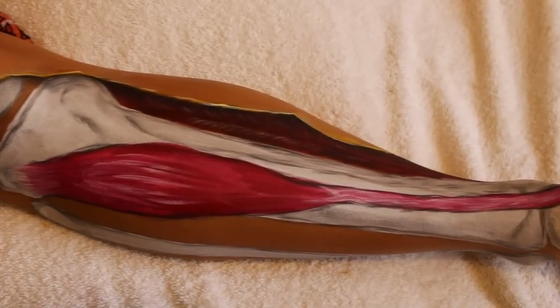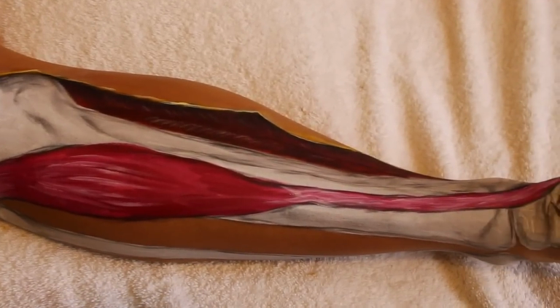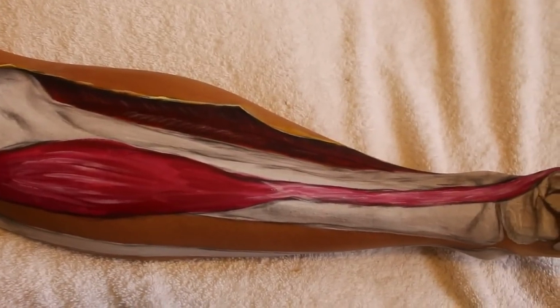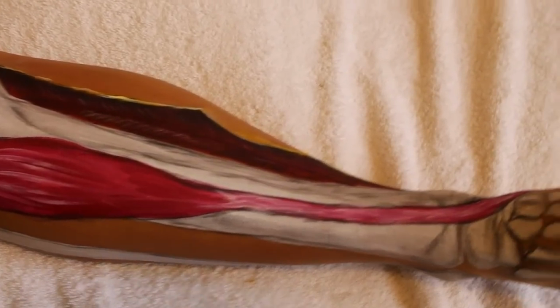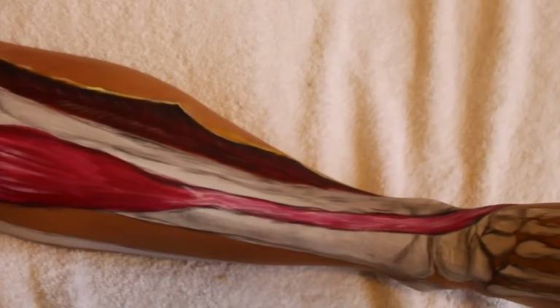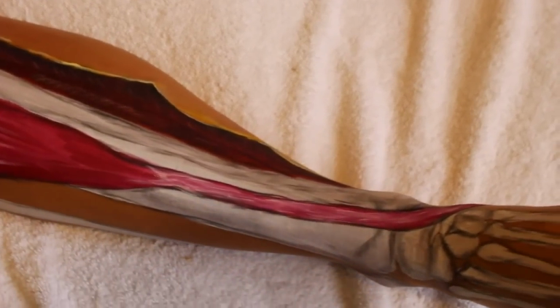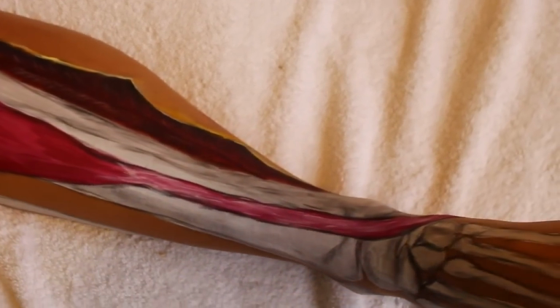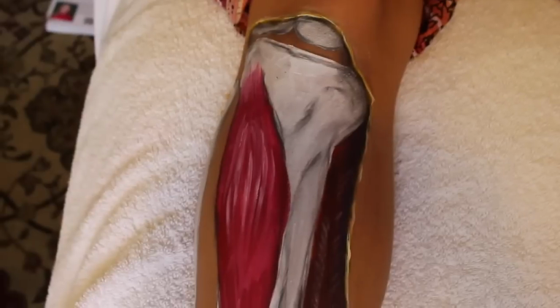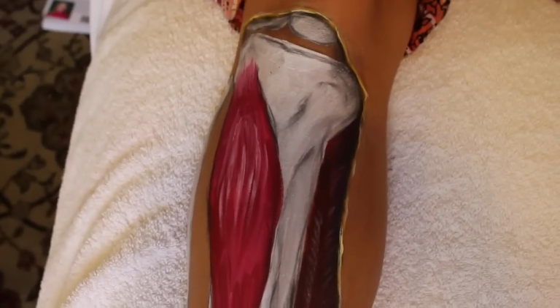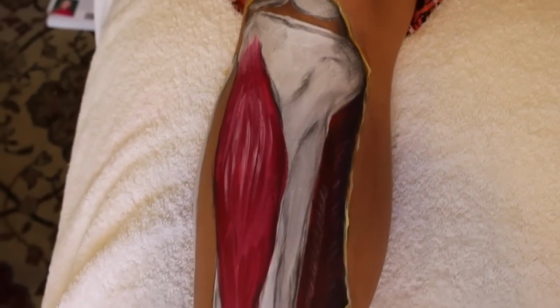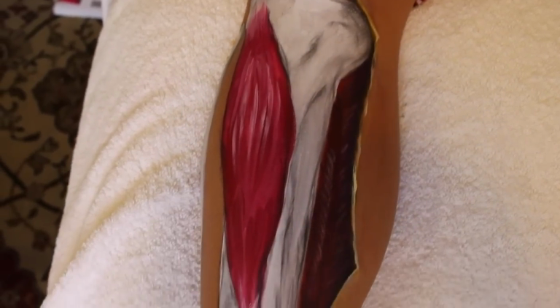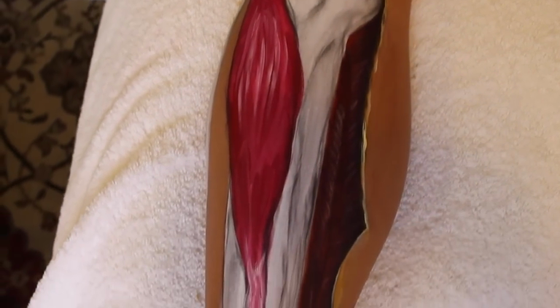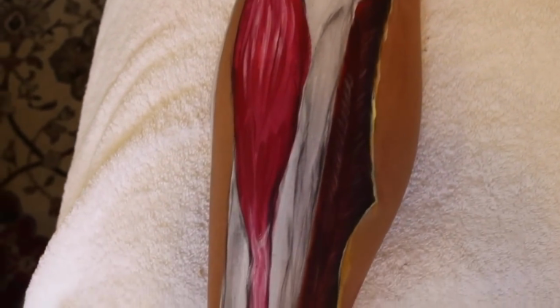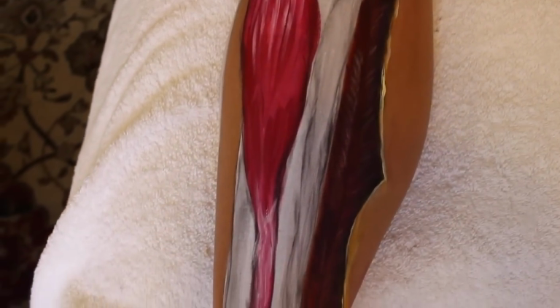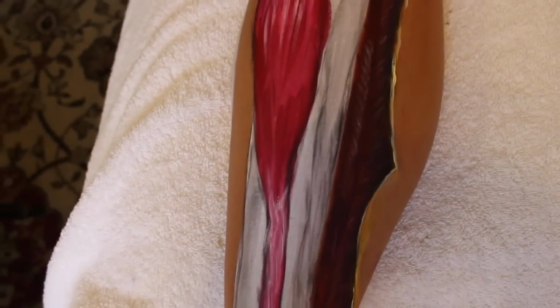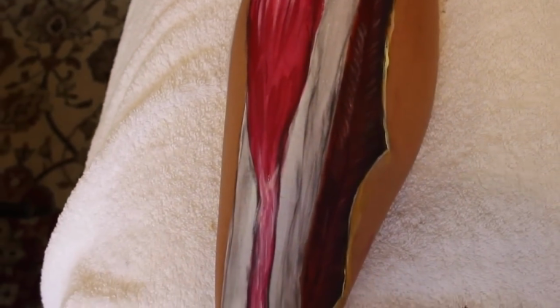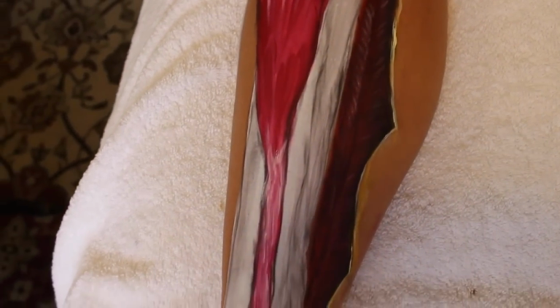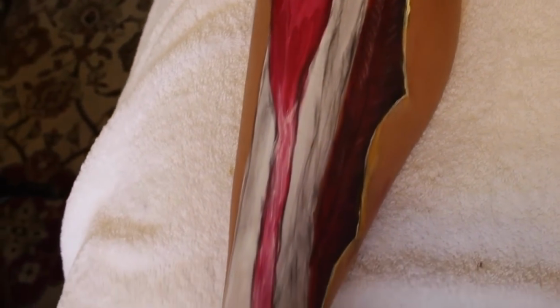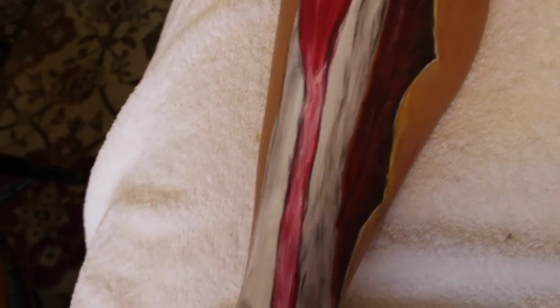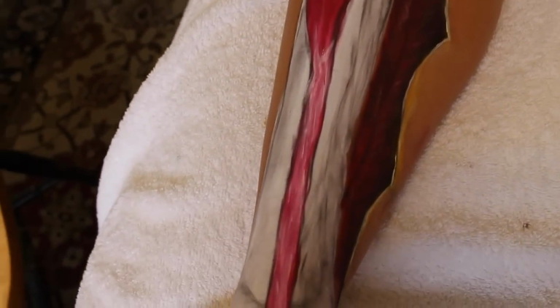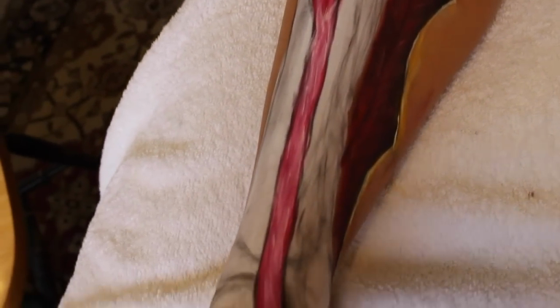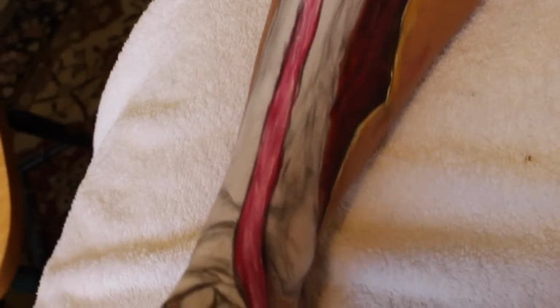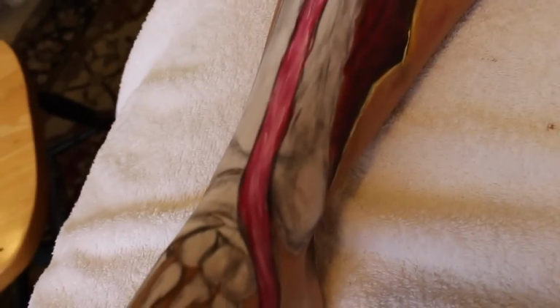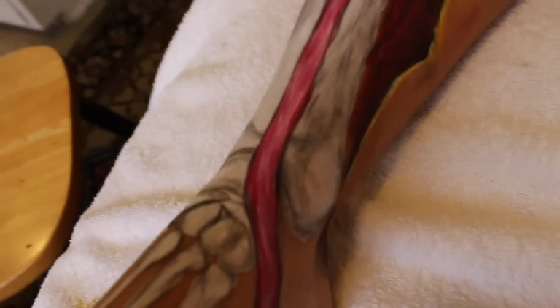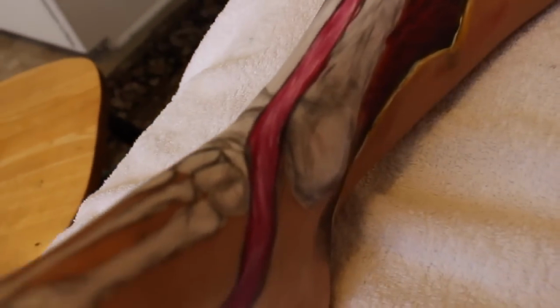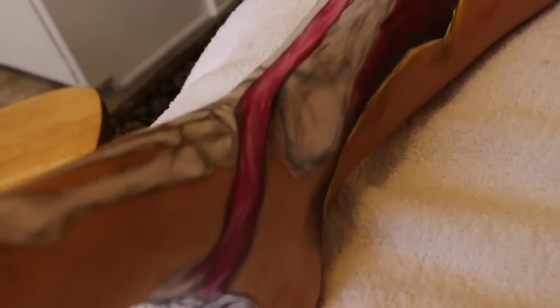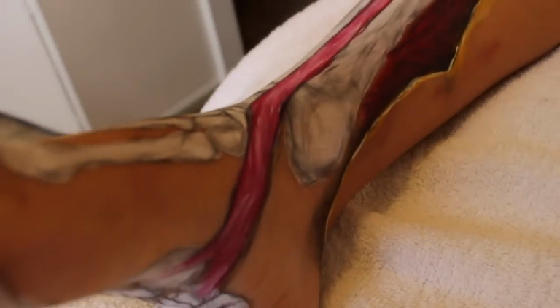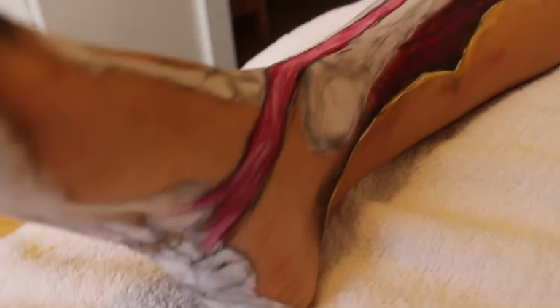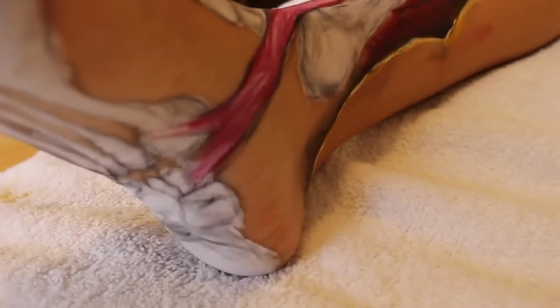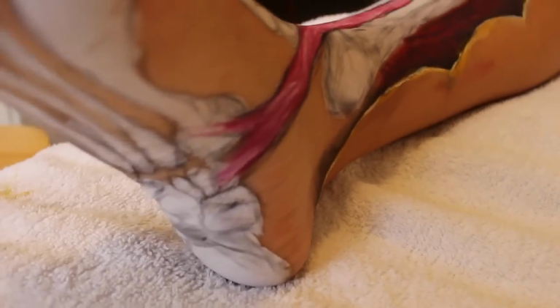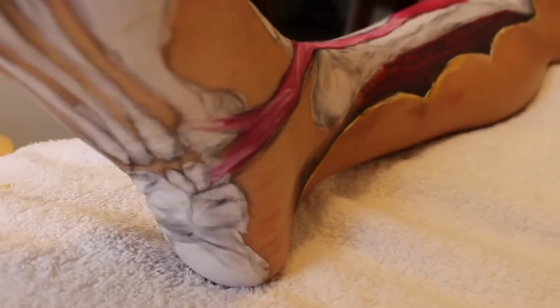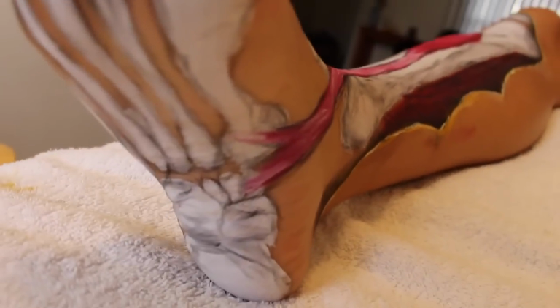So here's the tibialis anterior in its glory — you can see how it crosses down in front of the ankle over to the medial side and inserts into that medial cuneiform and the base of the first metatarsal.